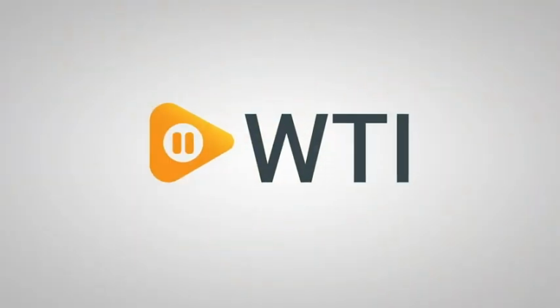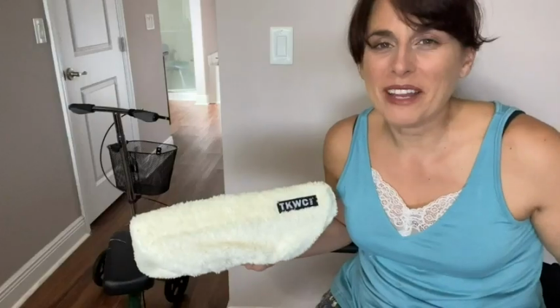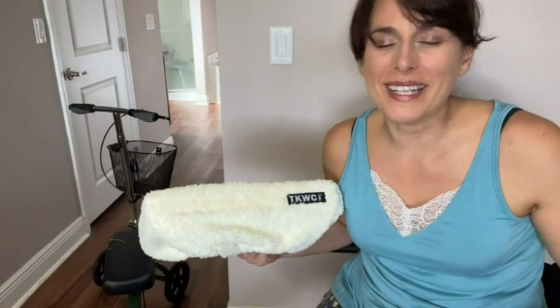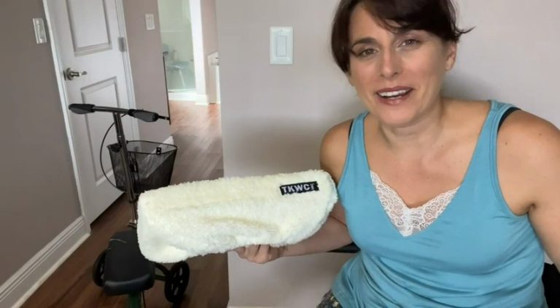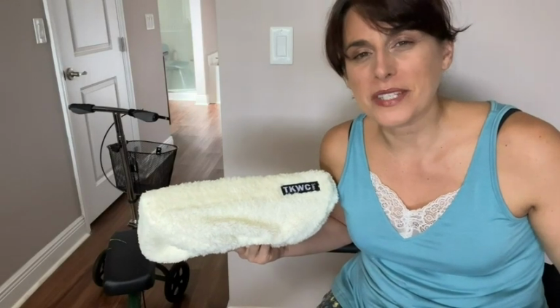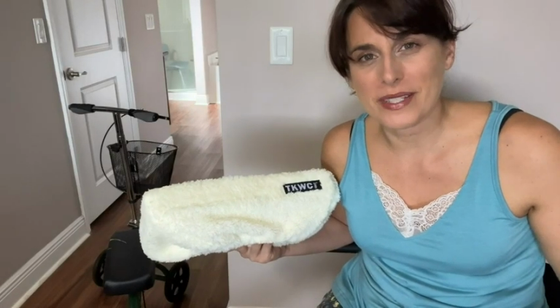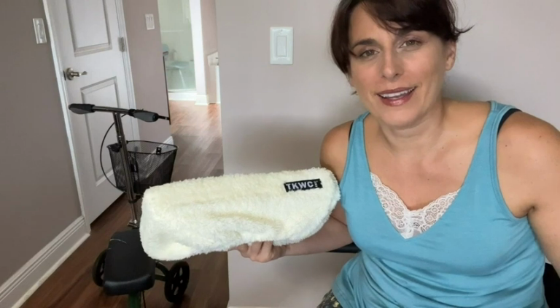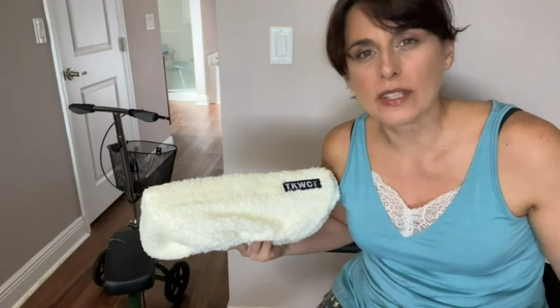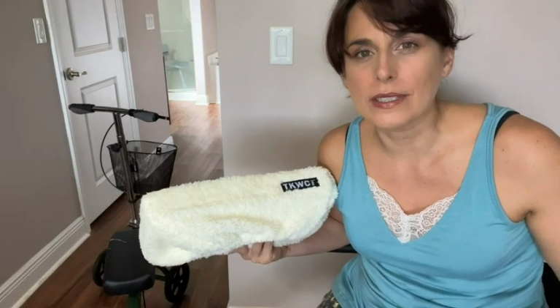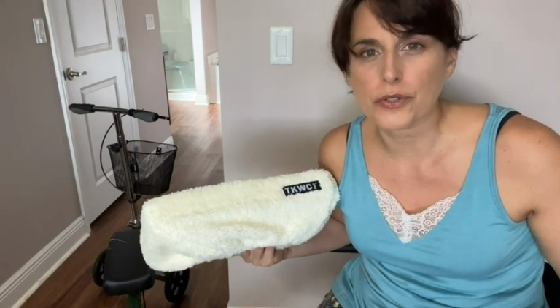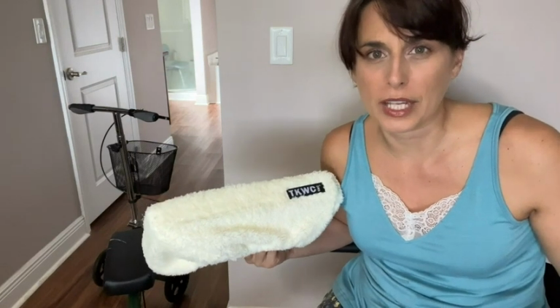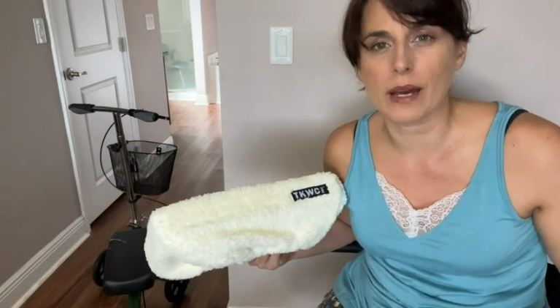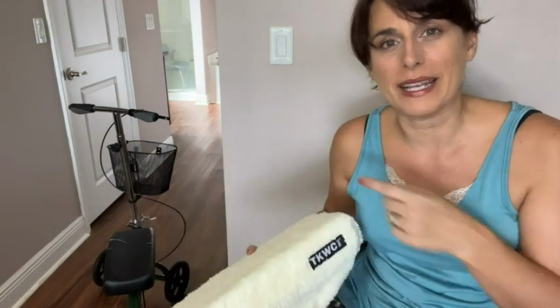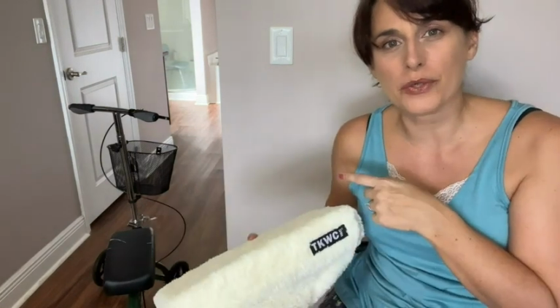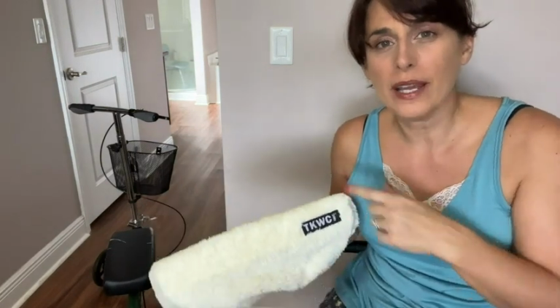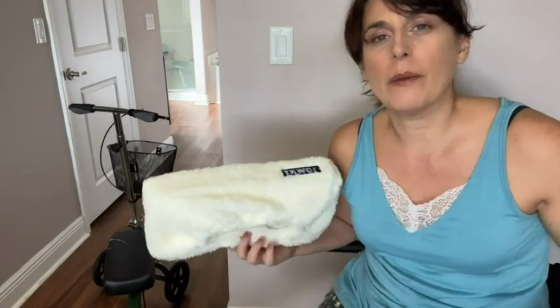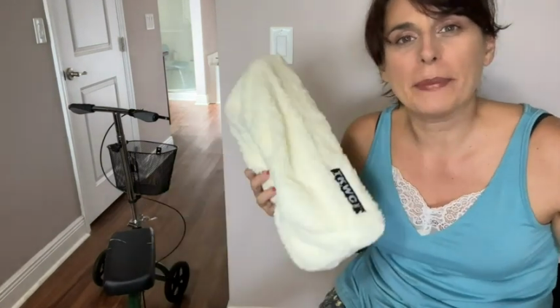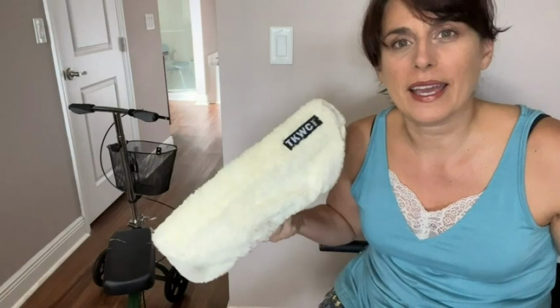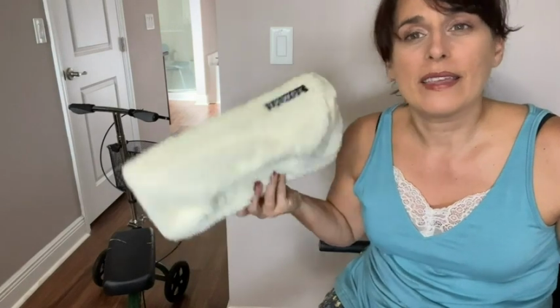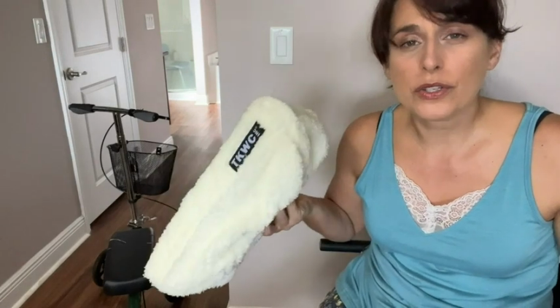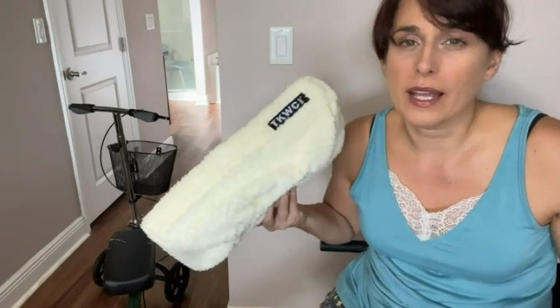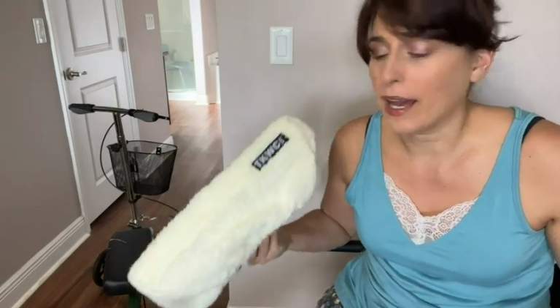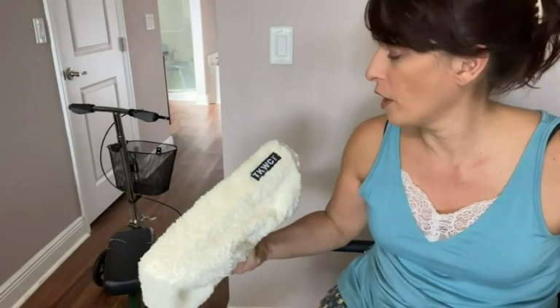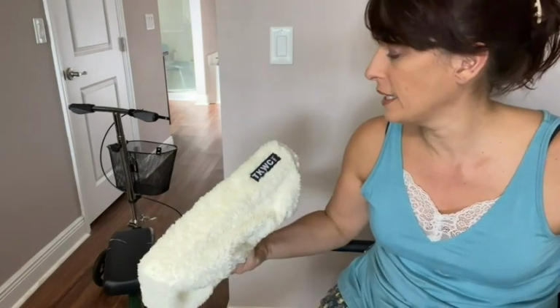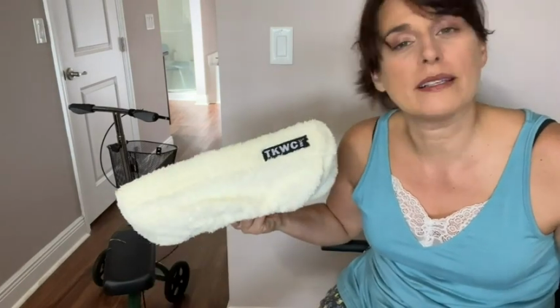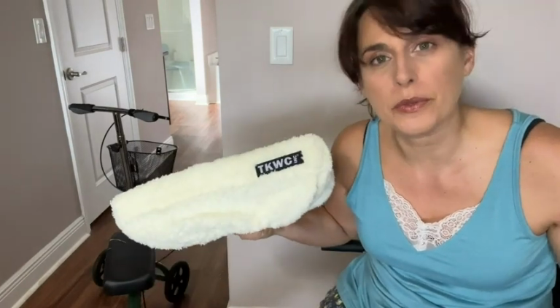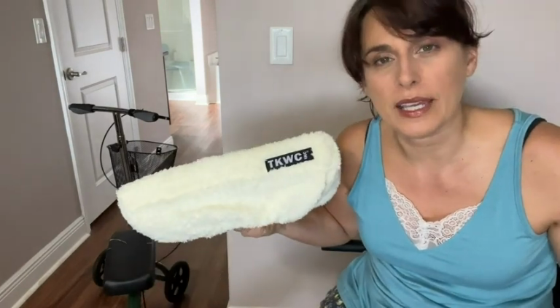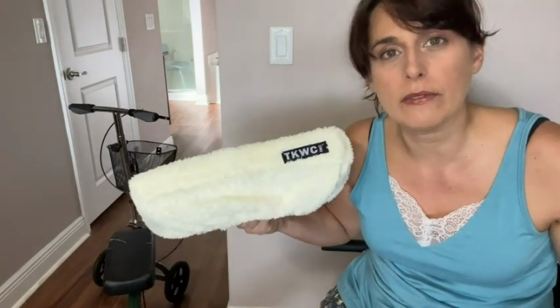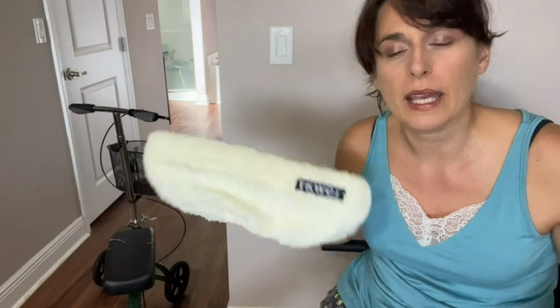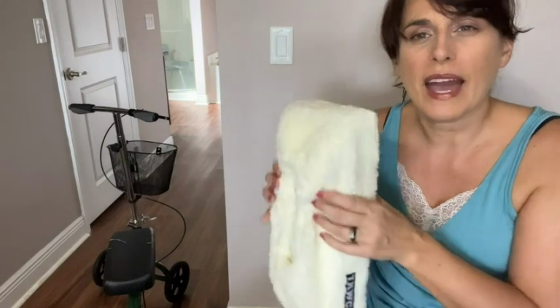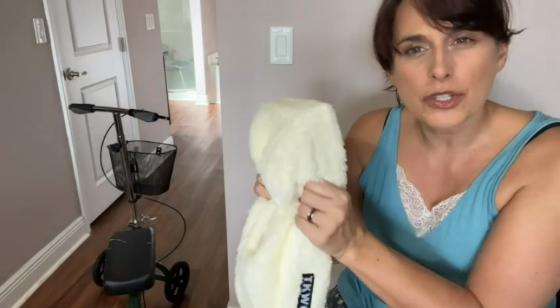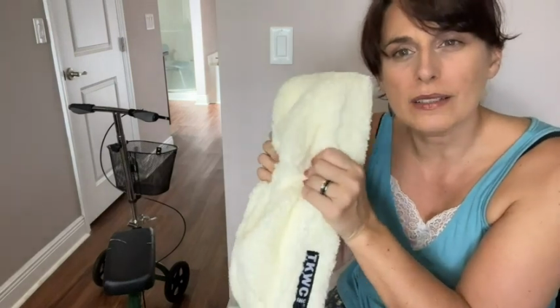Hey everyone, I'm Sarah with WTI. I was looking for a little extra cushioning when it comes to my knee scooter, and I'm really happy to say that this cushion I have from TKWC has given me that extra layer of comfort.